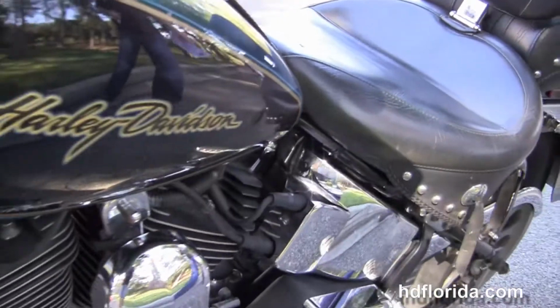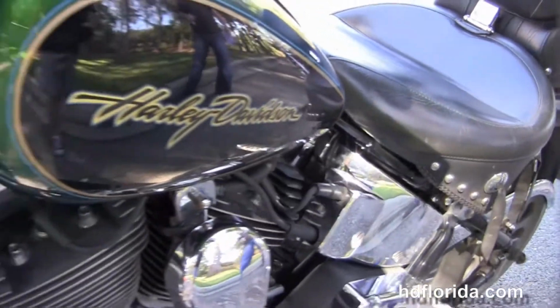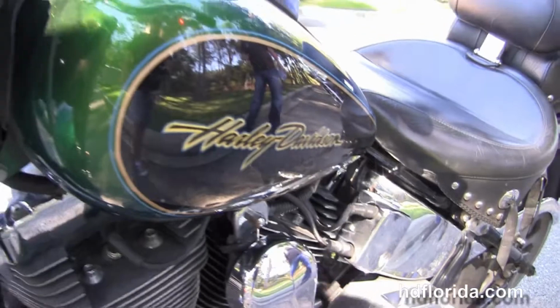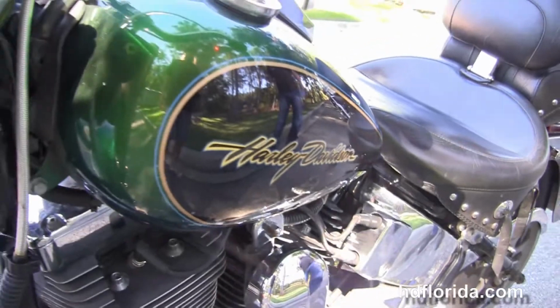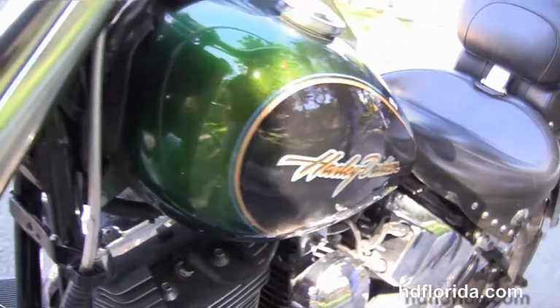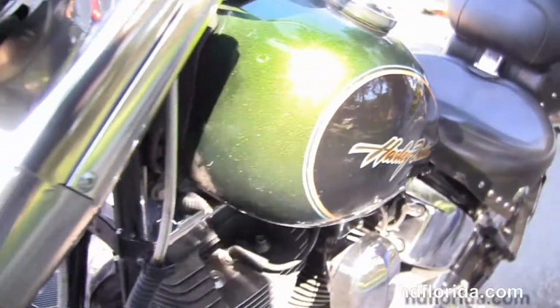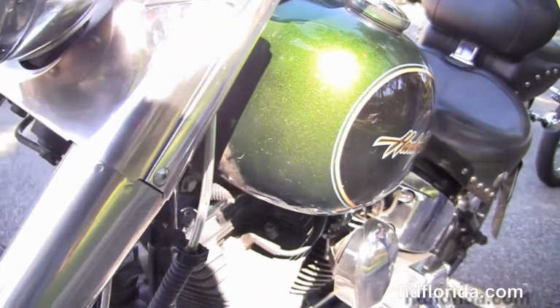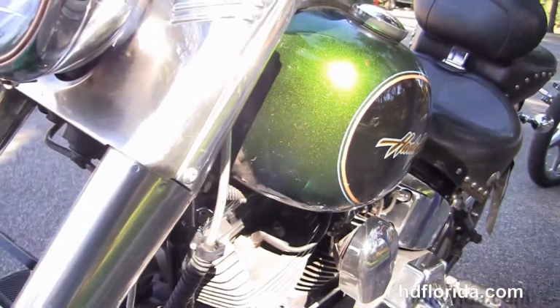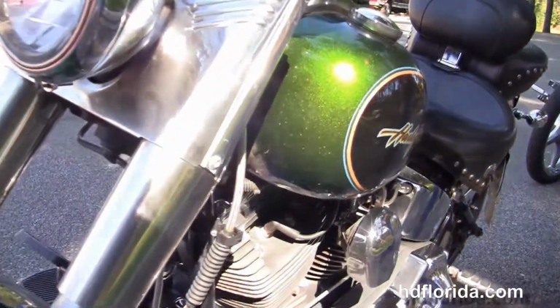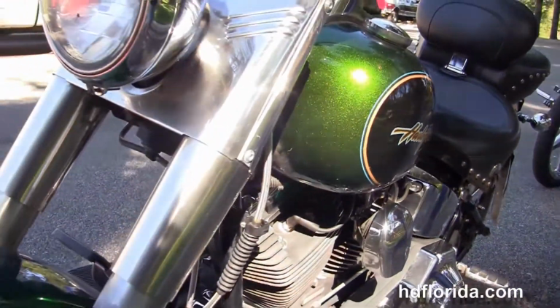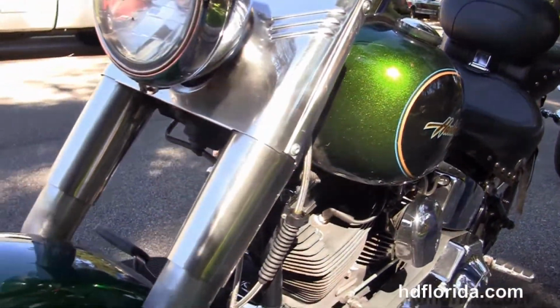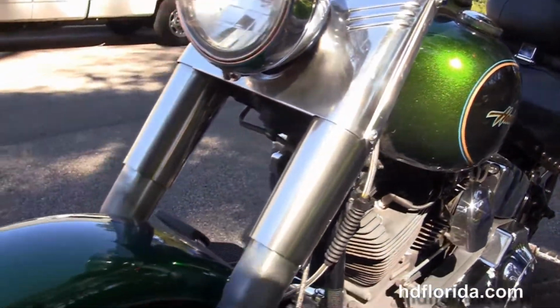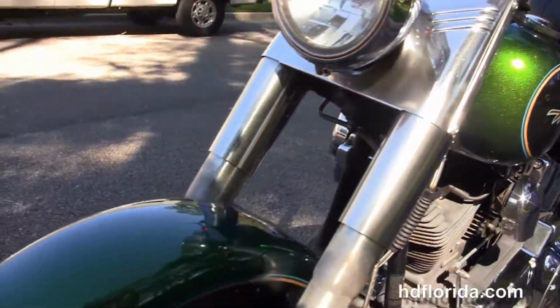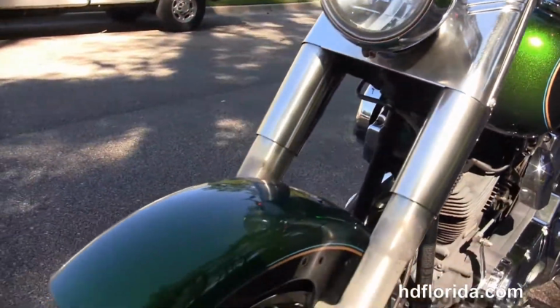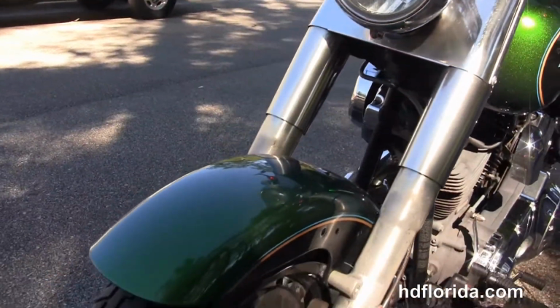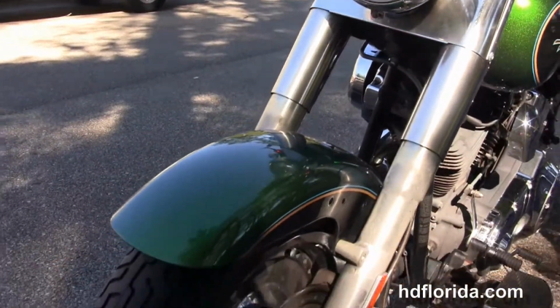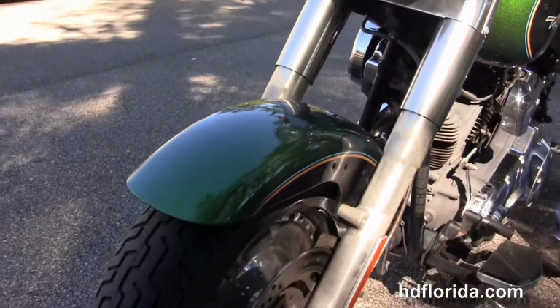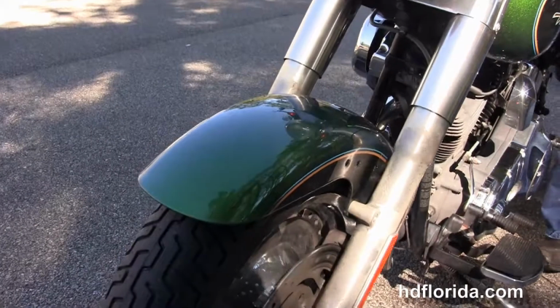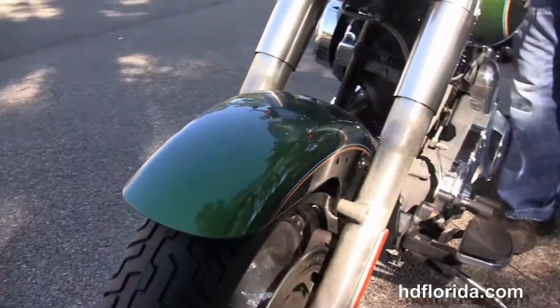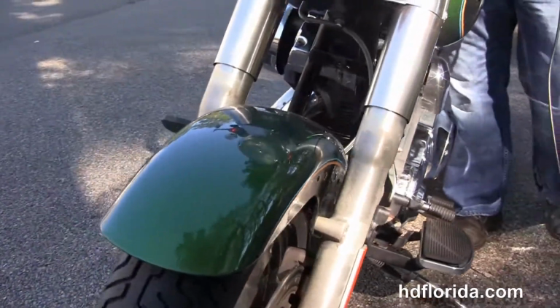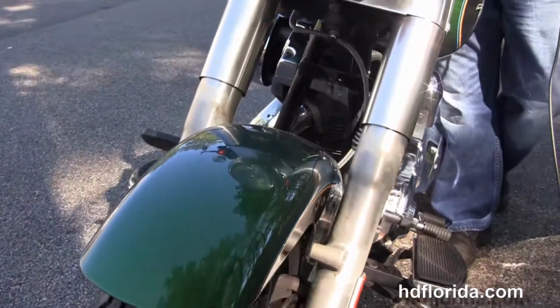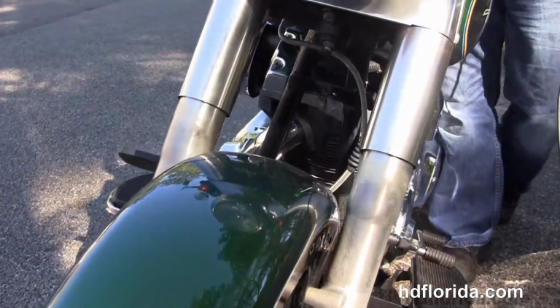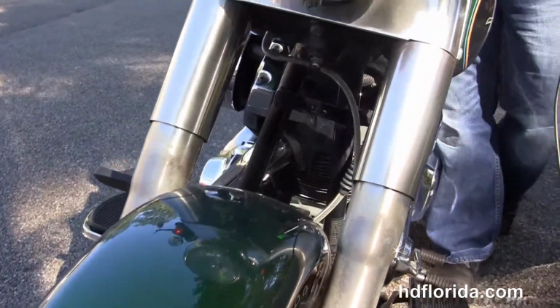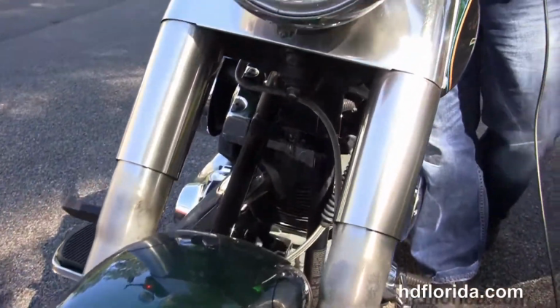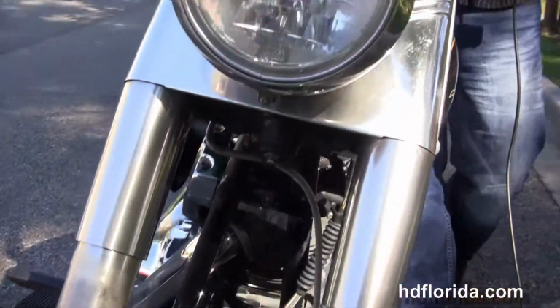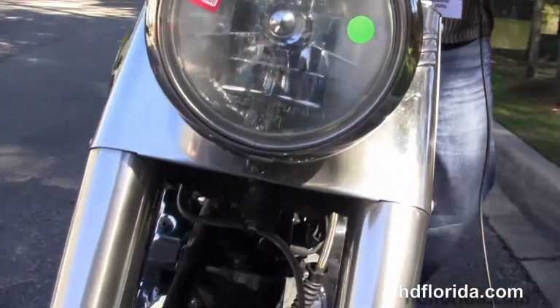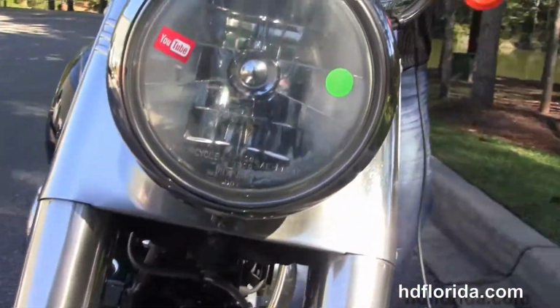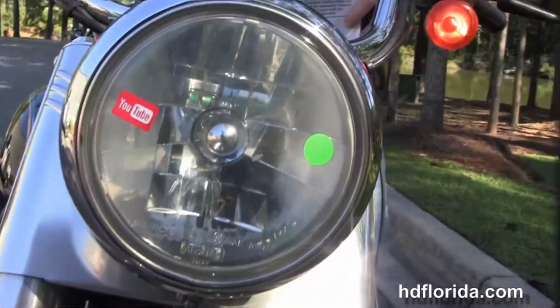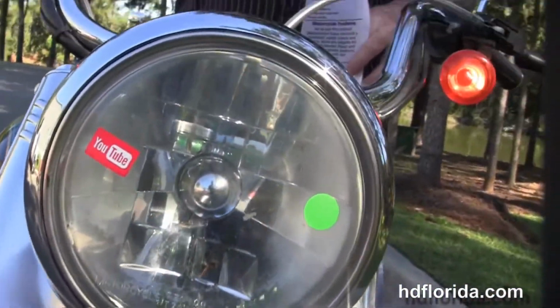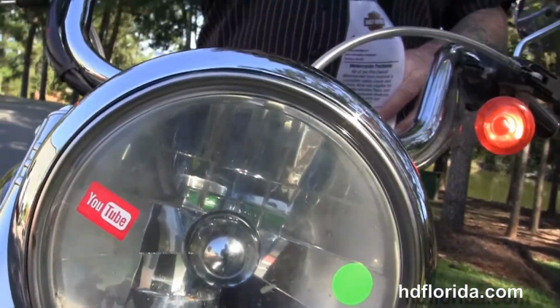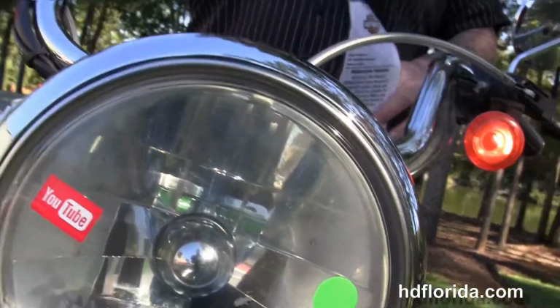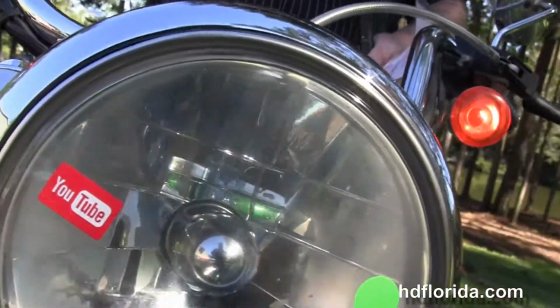This bike has upgraded factory key fob security. It is in dragonfly green and black two-tone paint, in stock and ready for immediate delivery.